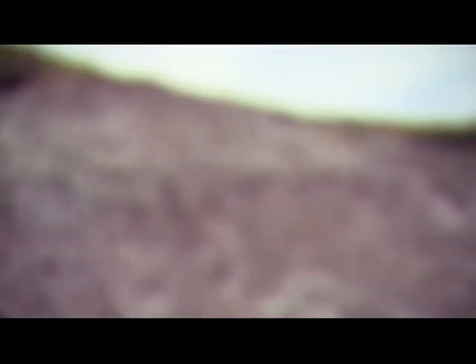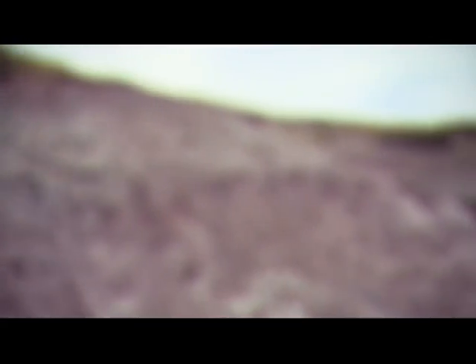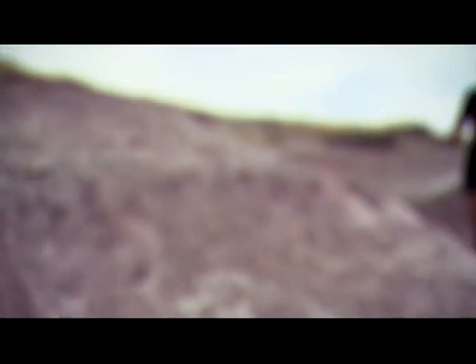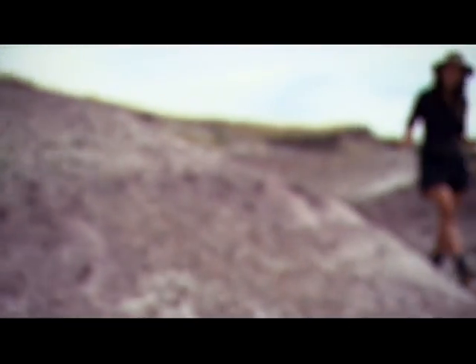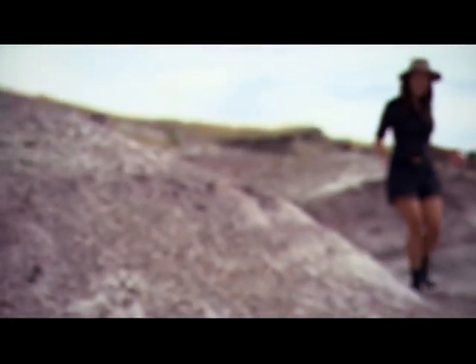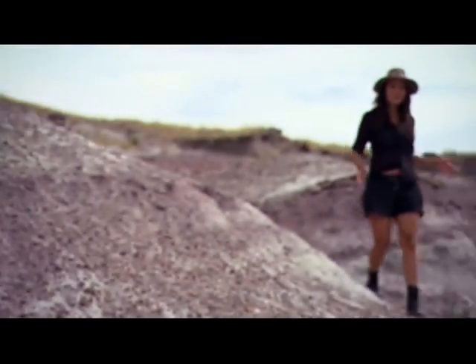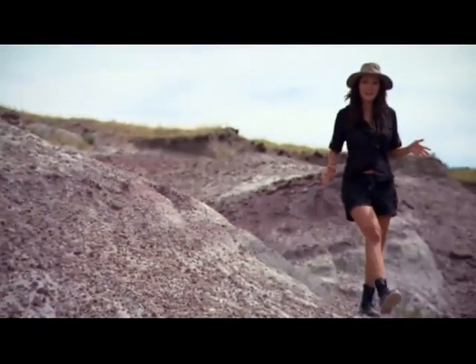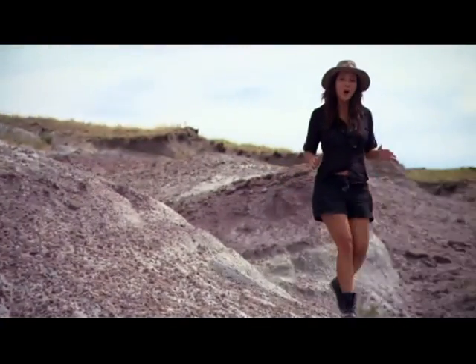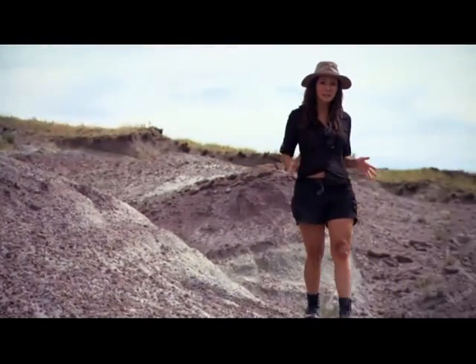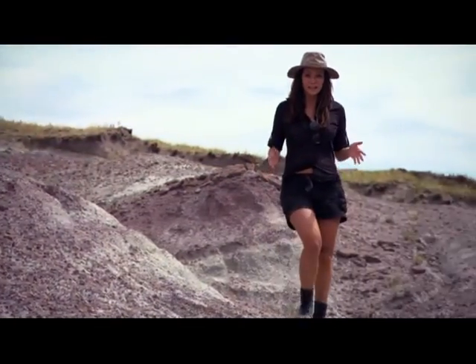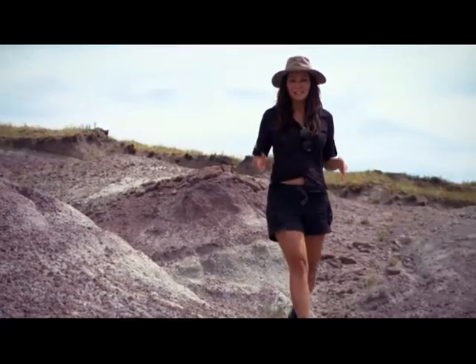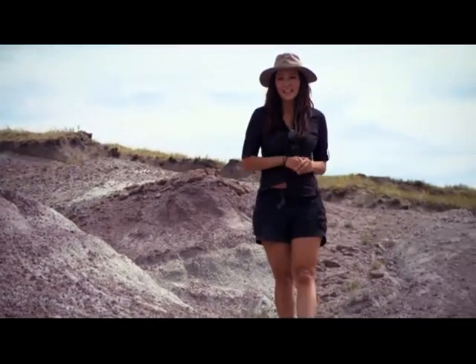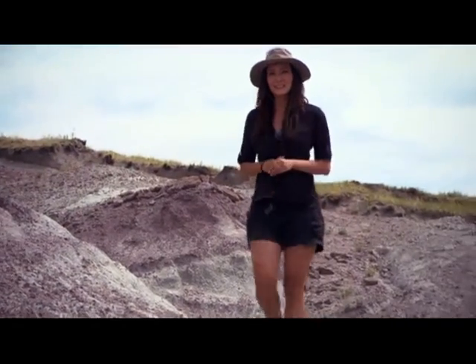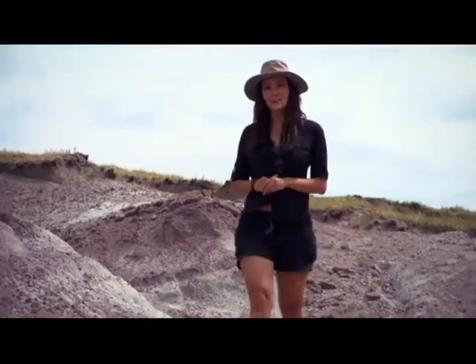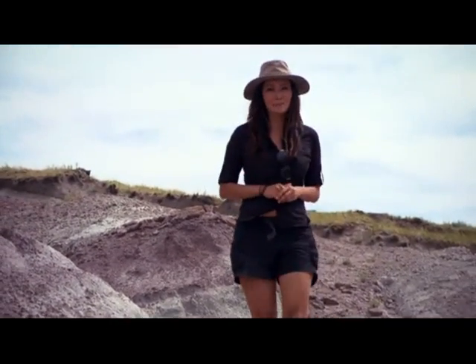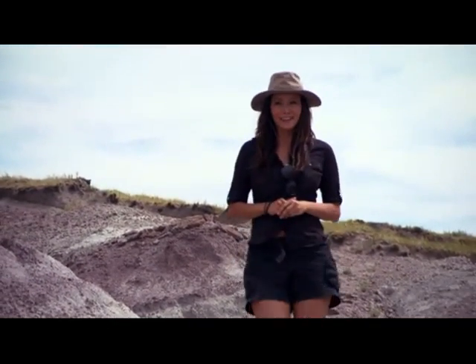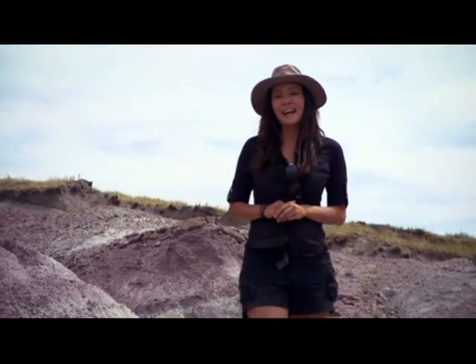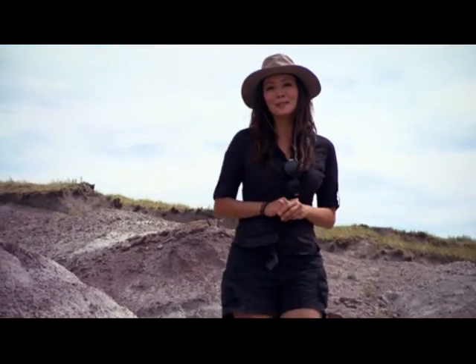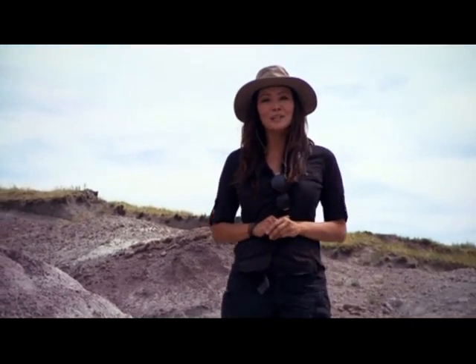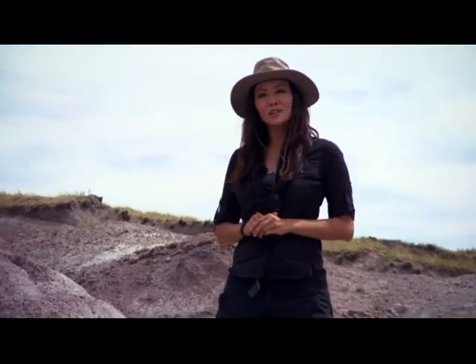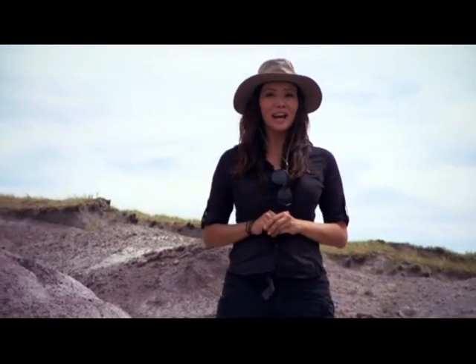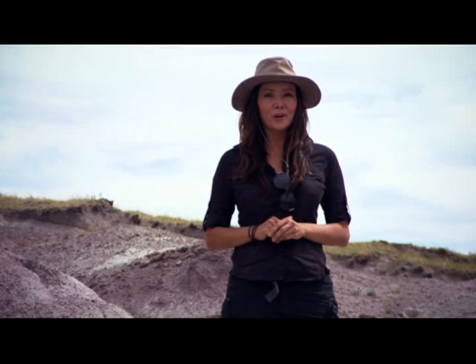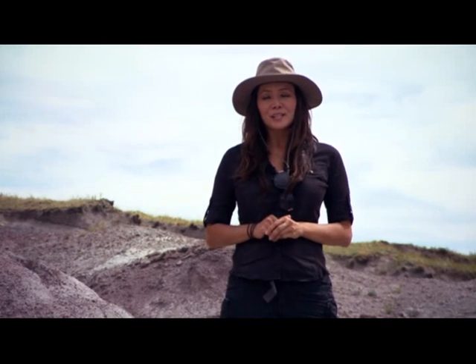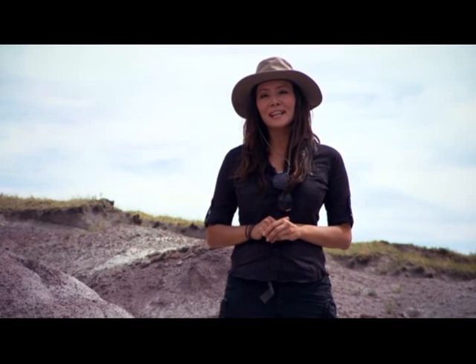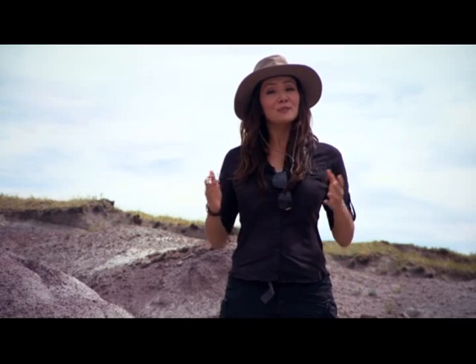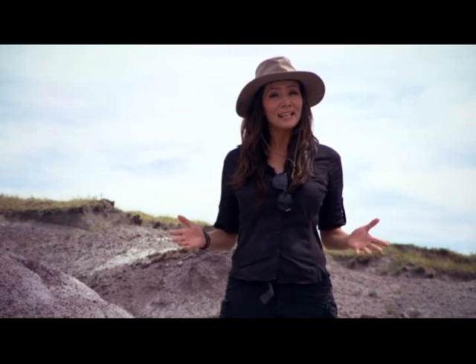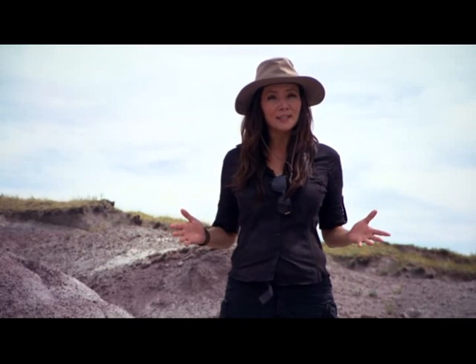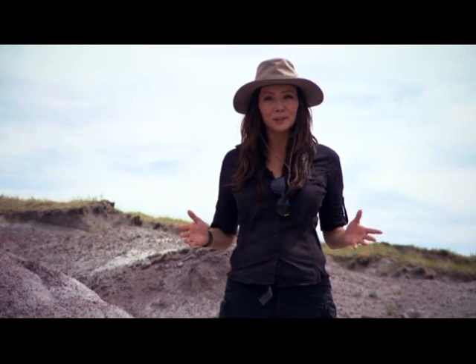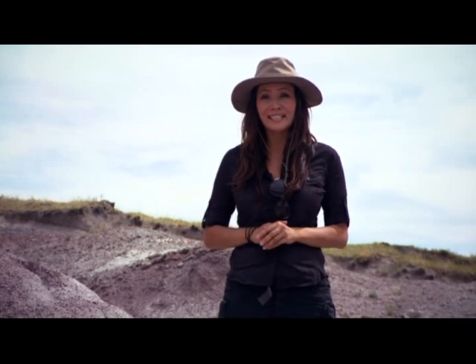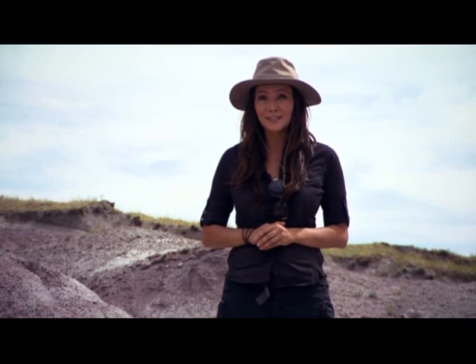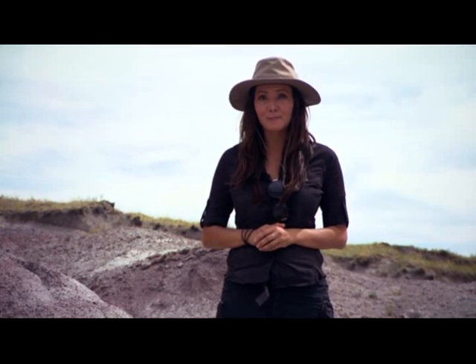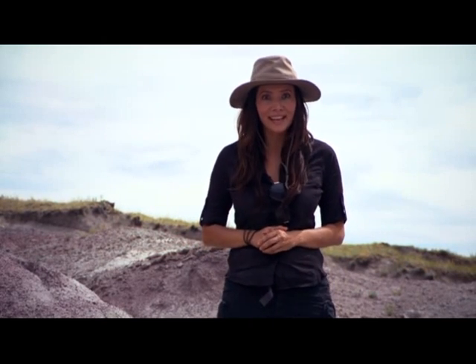This is the largest dinosaur nesting ground on the planet. In fact, it's the site that inspired Jurassic Park. Today I'm here to speak with Dr. Jack Horner to find out if it's really possible to bring dinosaurs back to life.